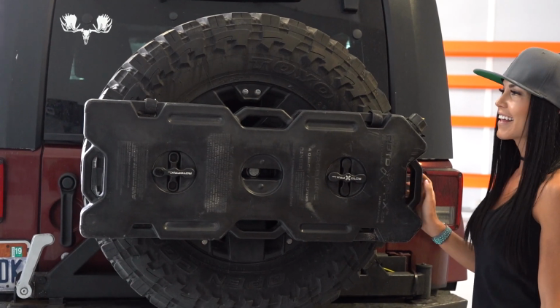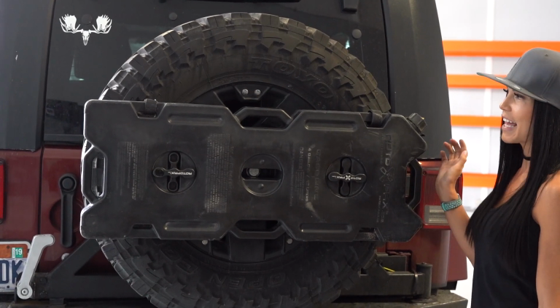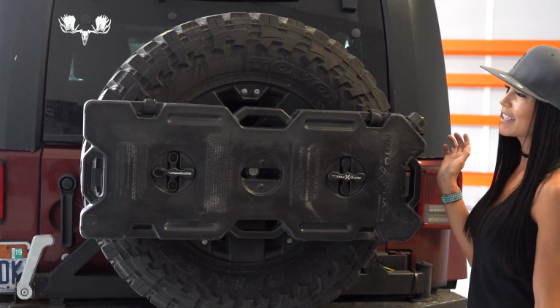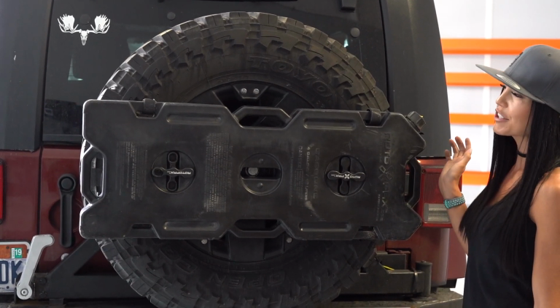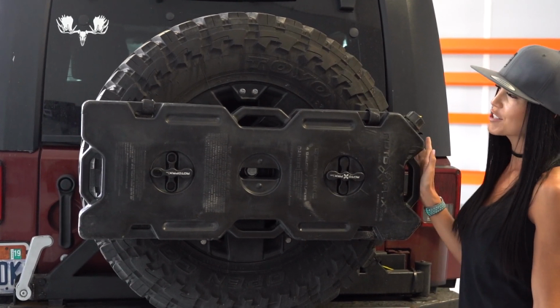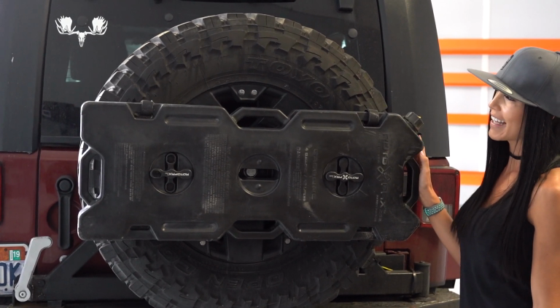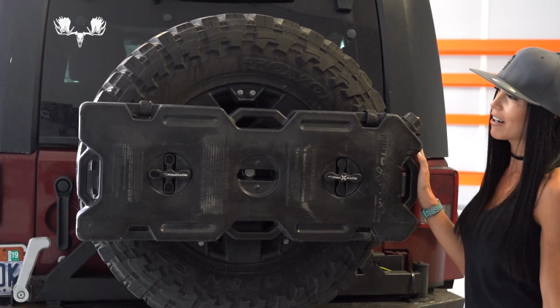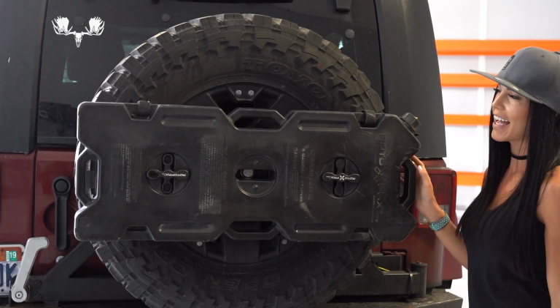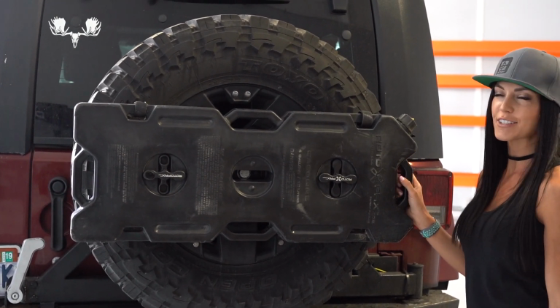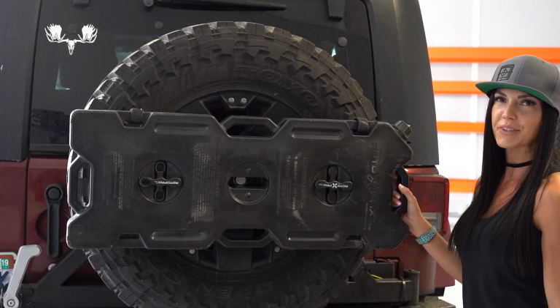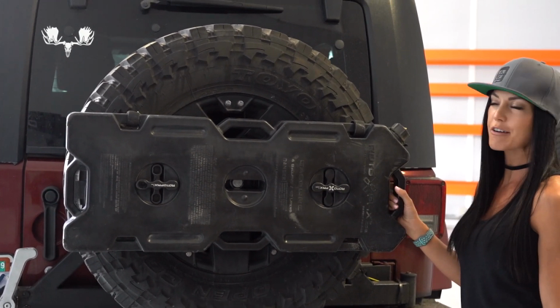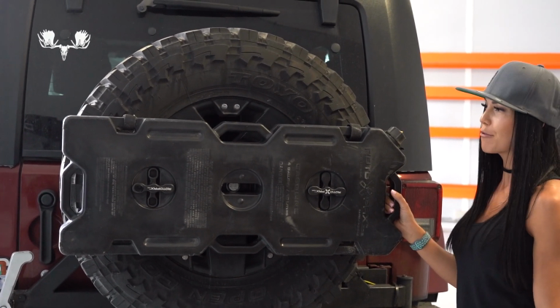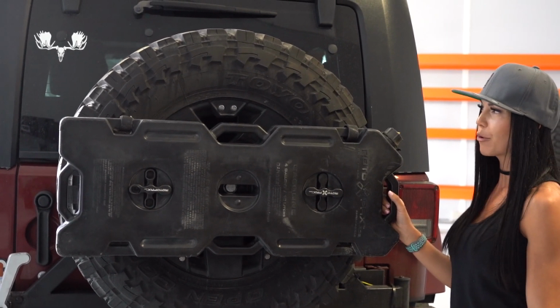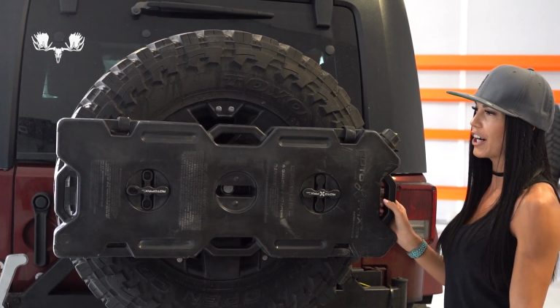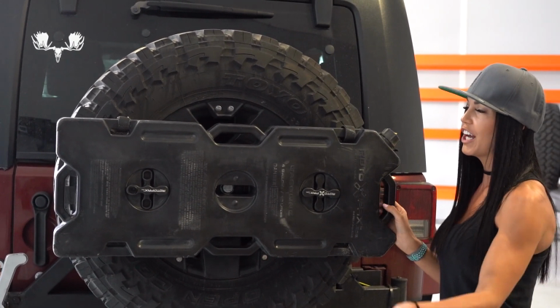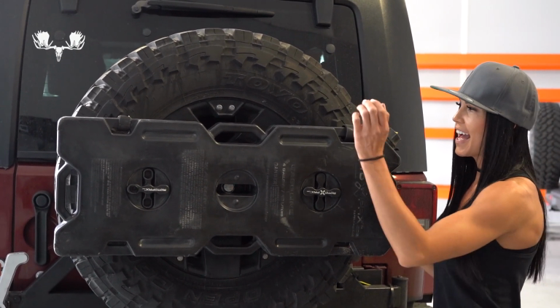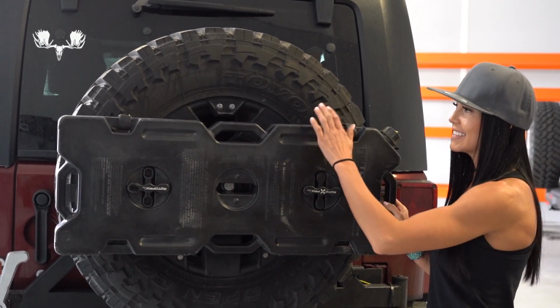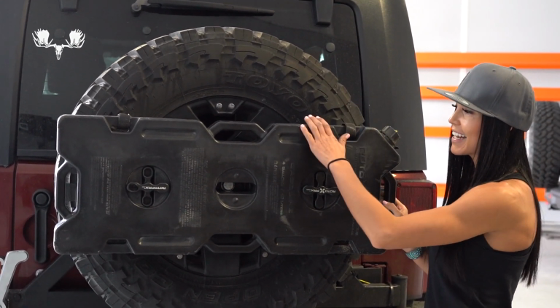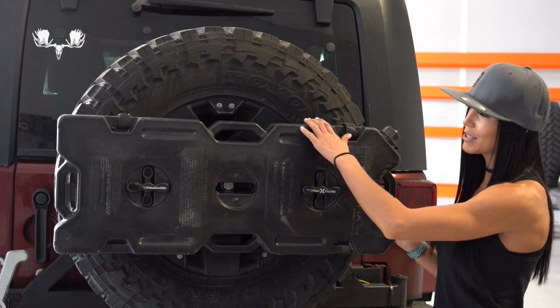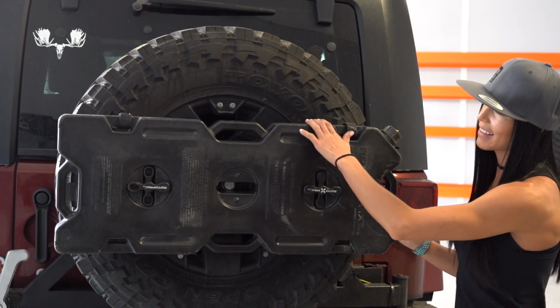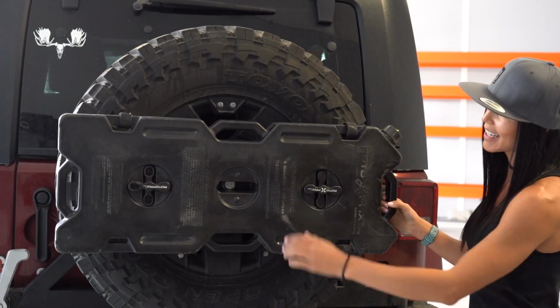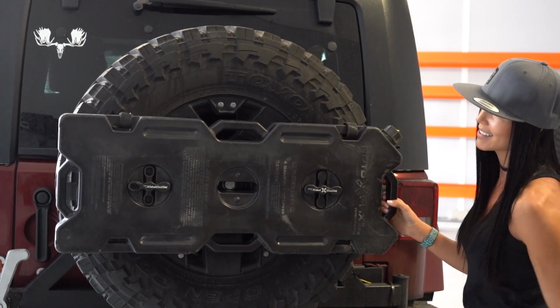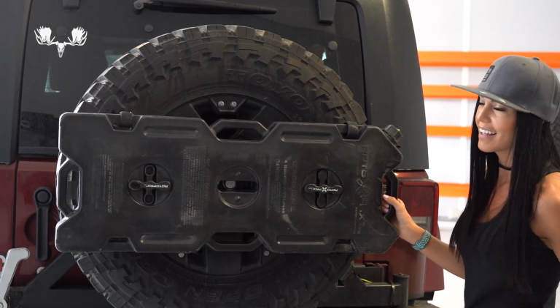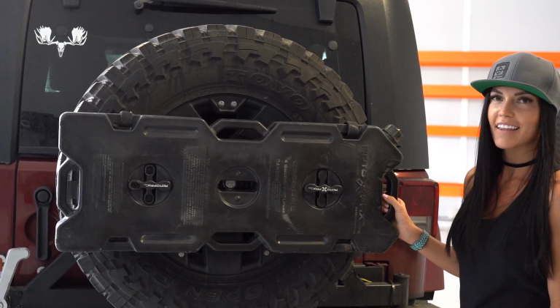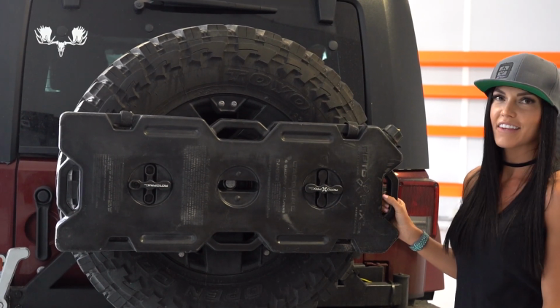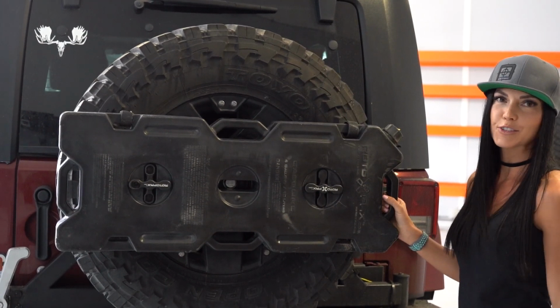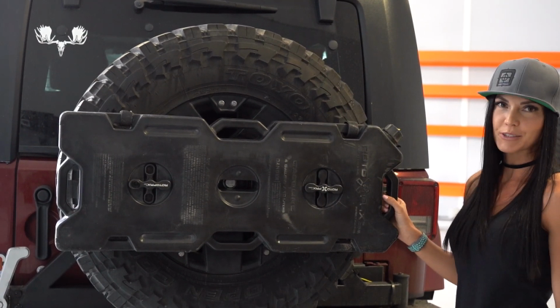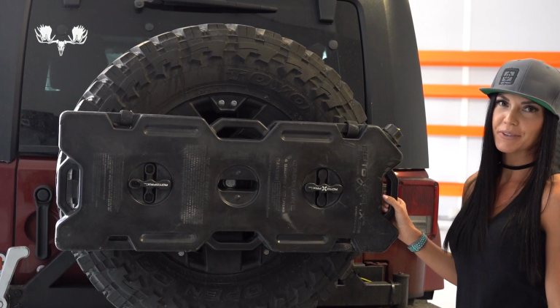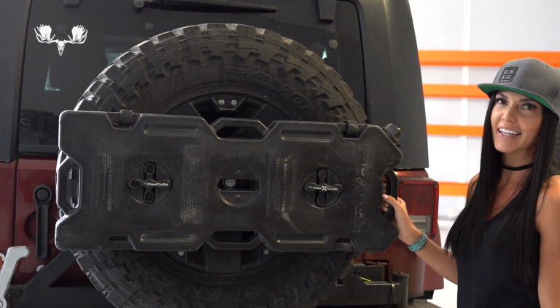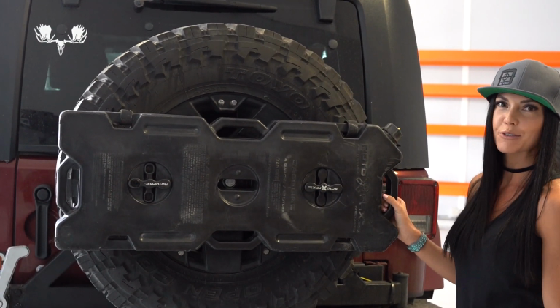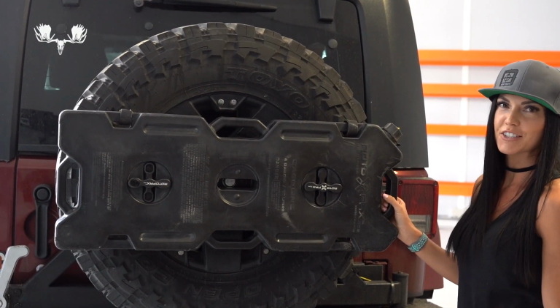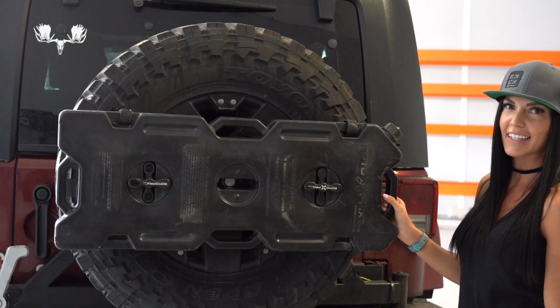Make sure you guys check out our light riser plate for antennas and lights — it's sold separately. Thanks for watching!